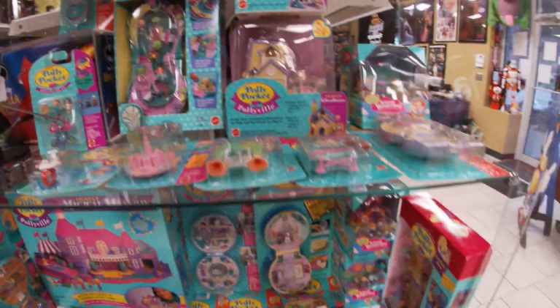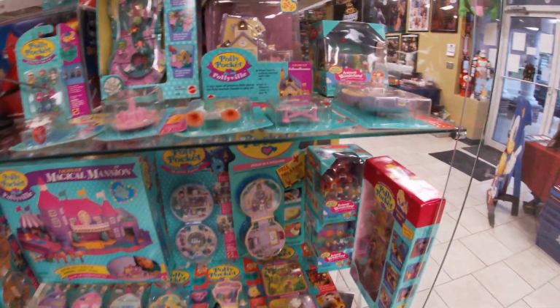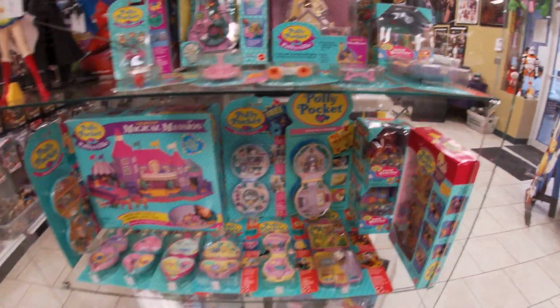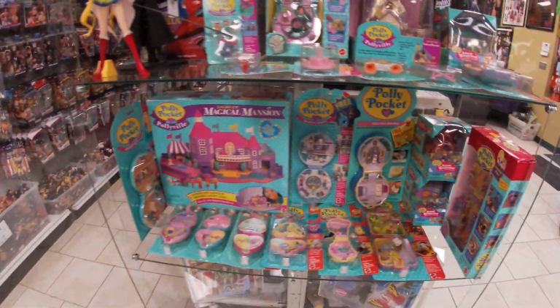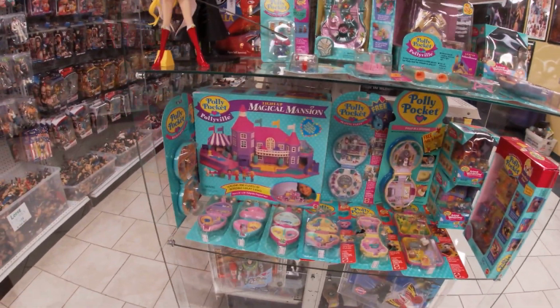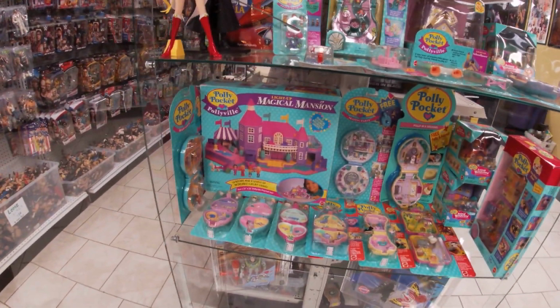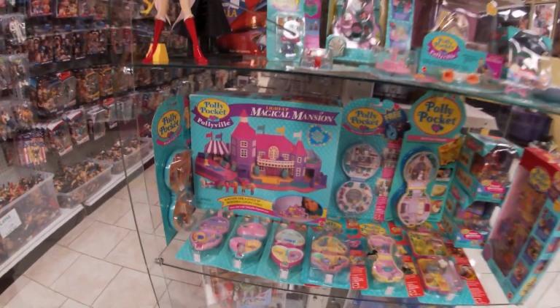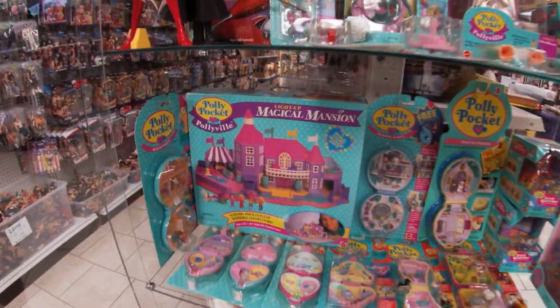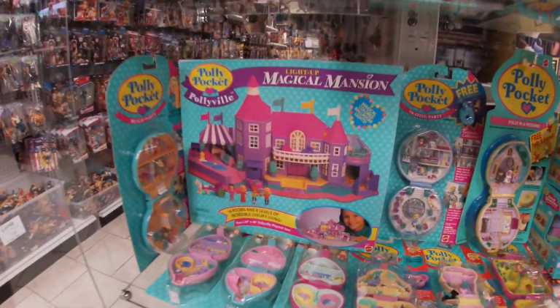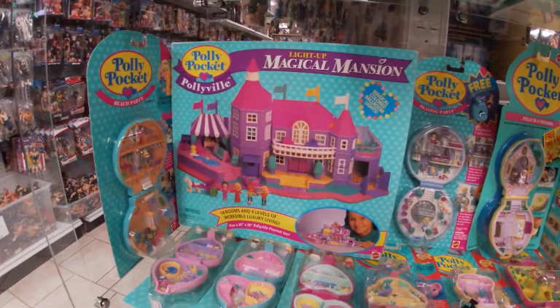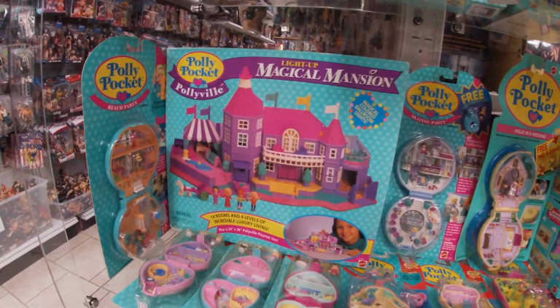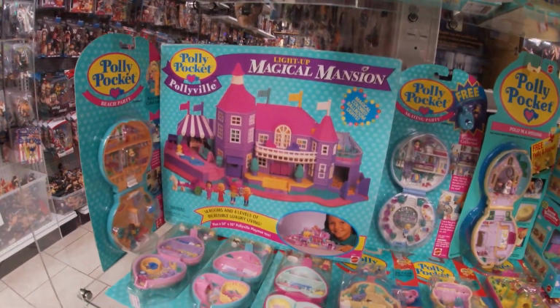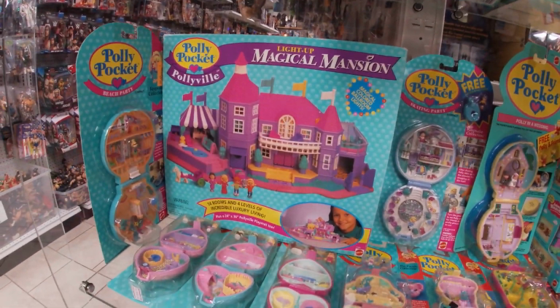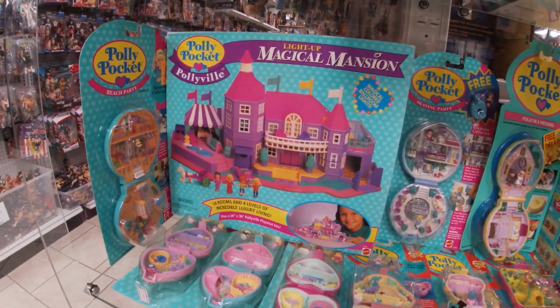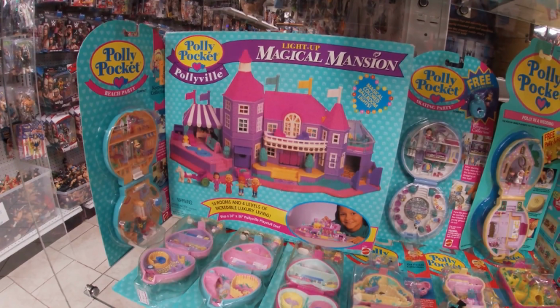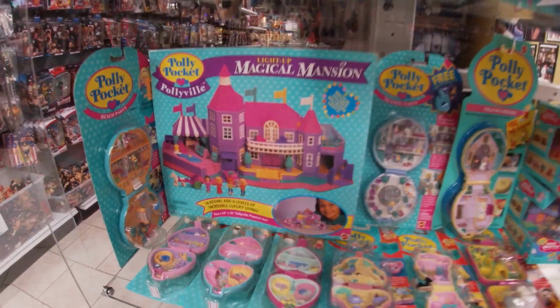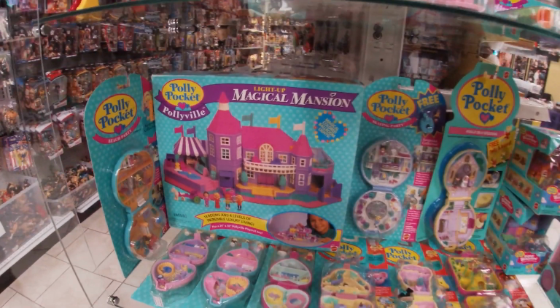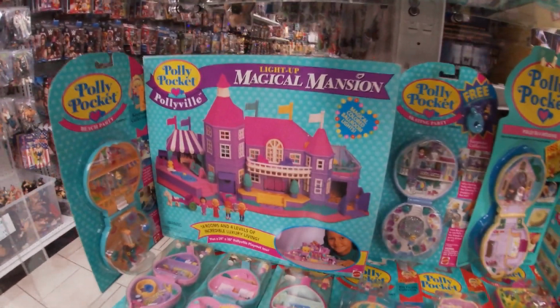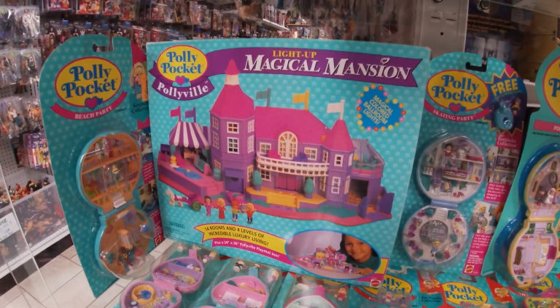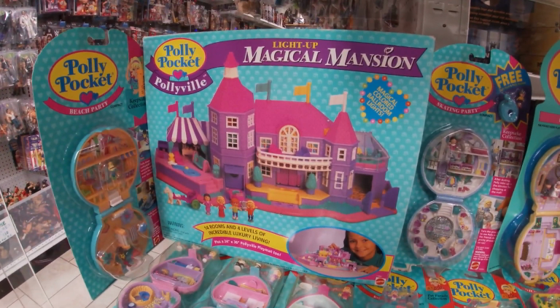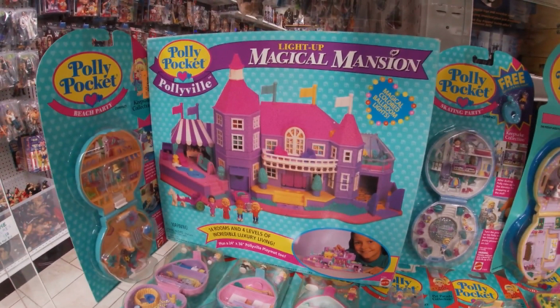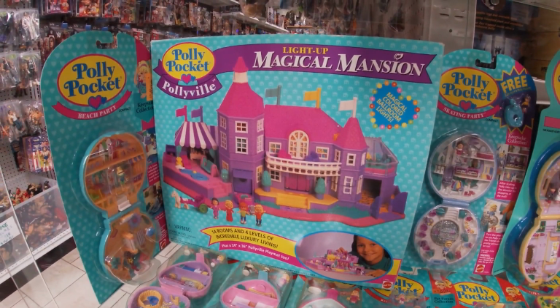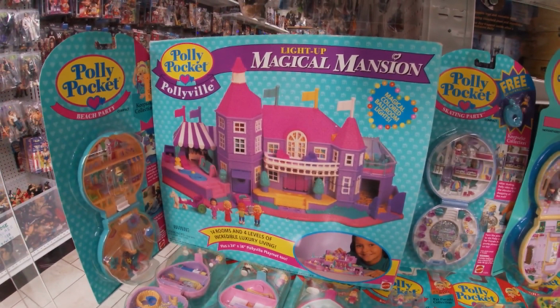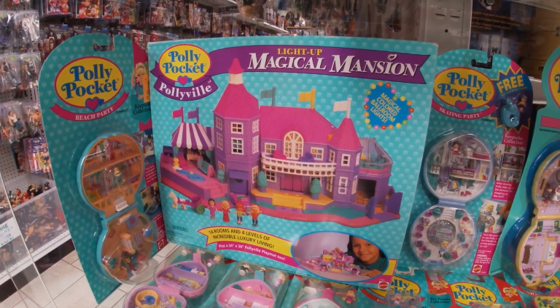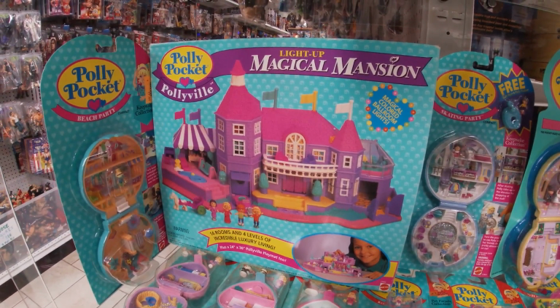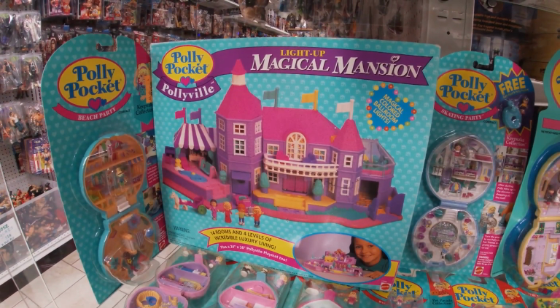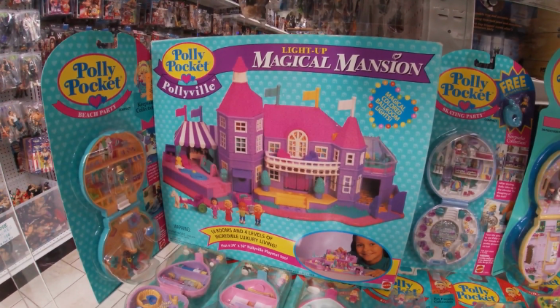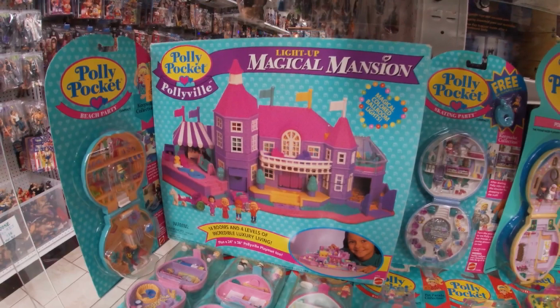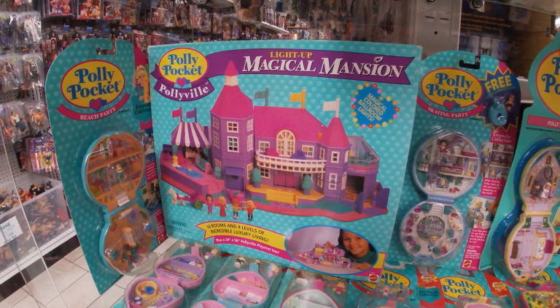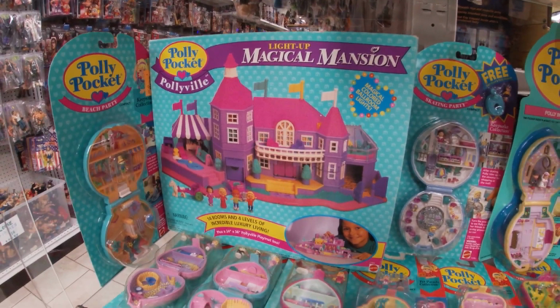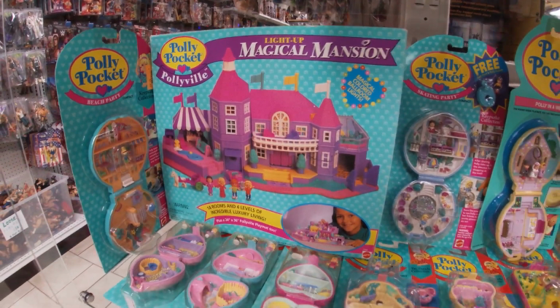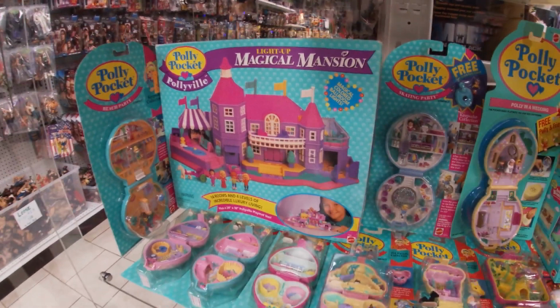And then this — I guess you would consider one of the grails of Polly Pocket. This is a sealed Light-Up Magical Mansion. It's in really nice shape.